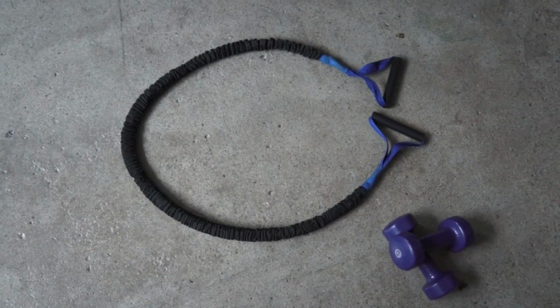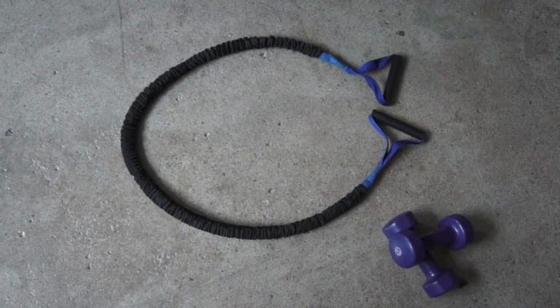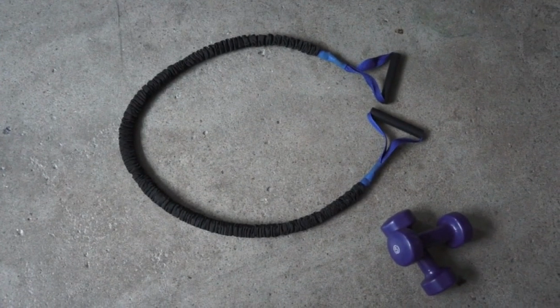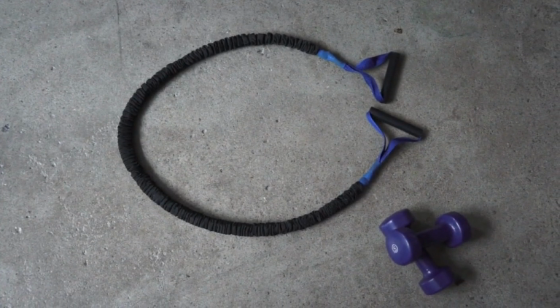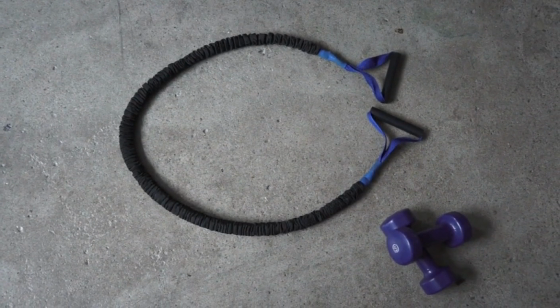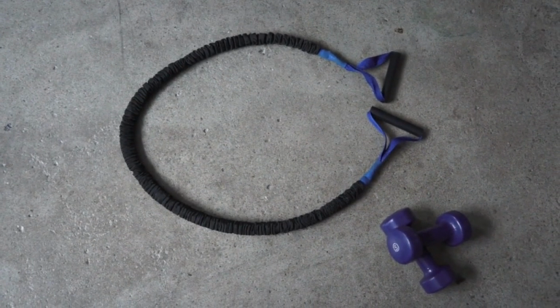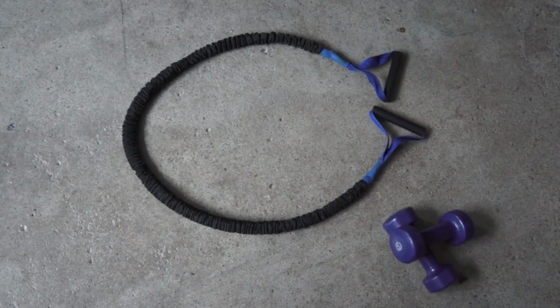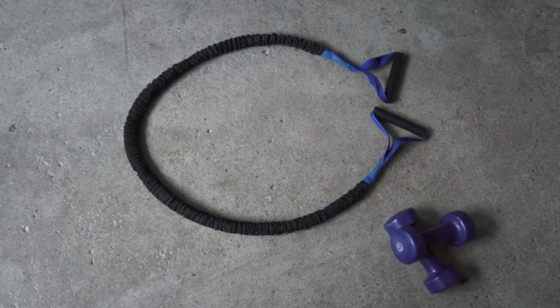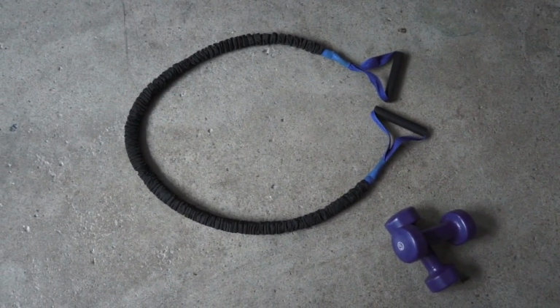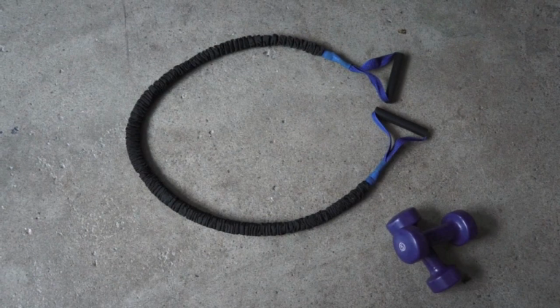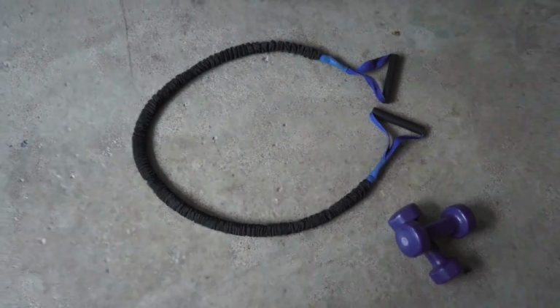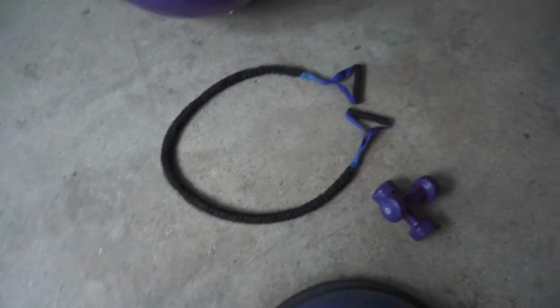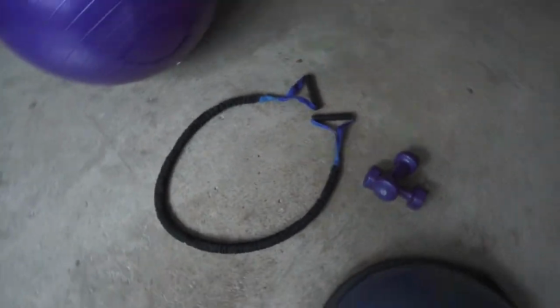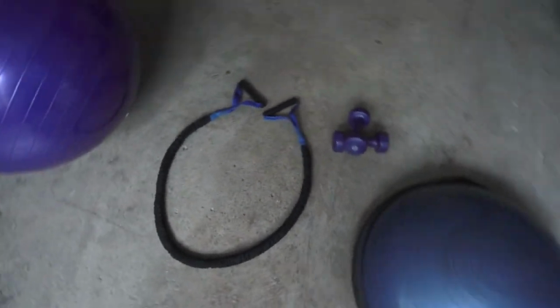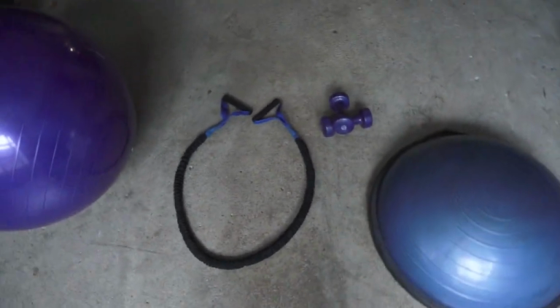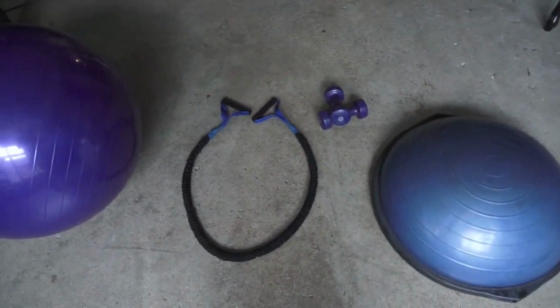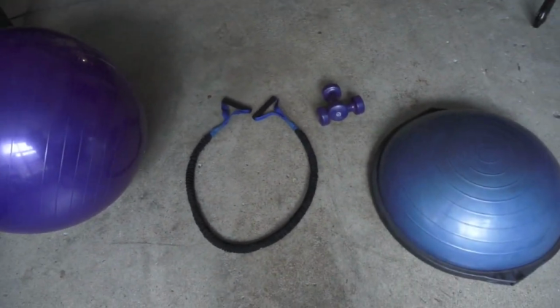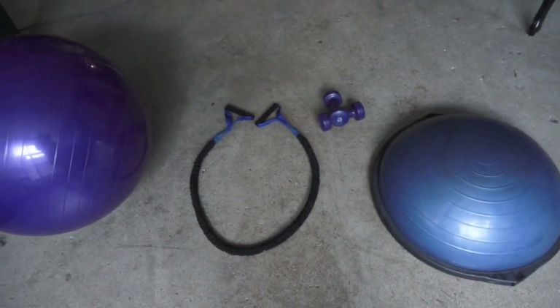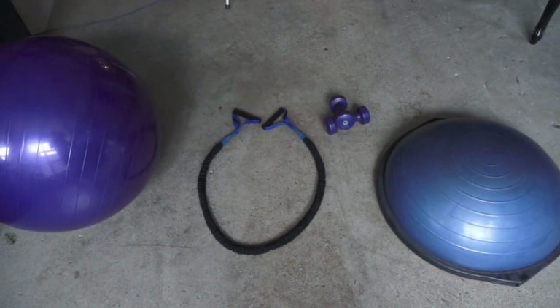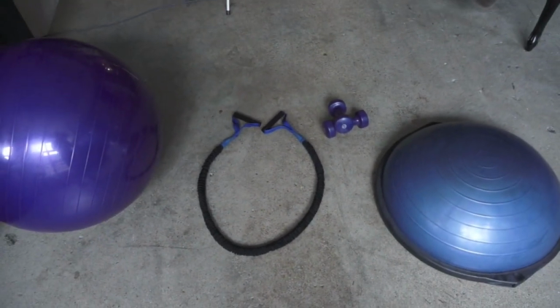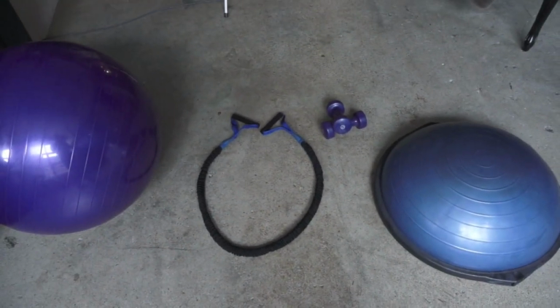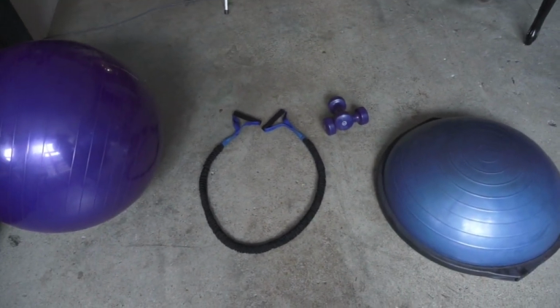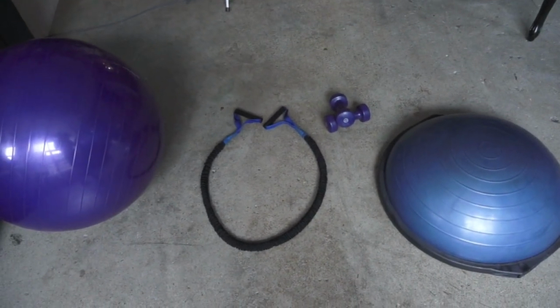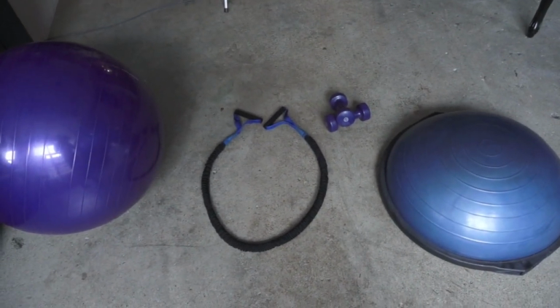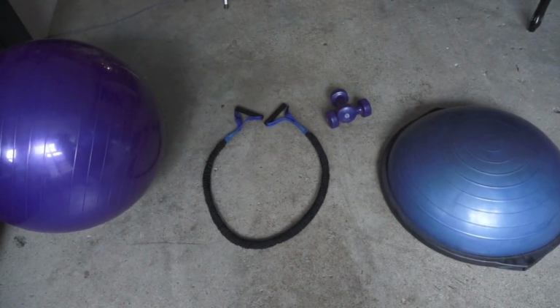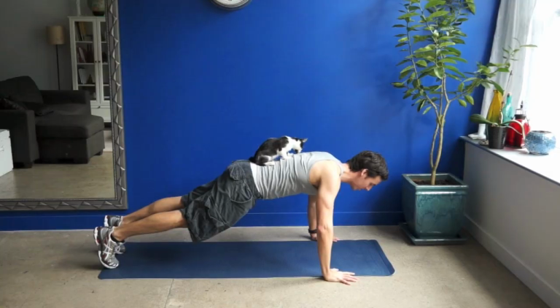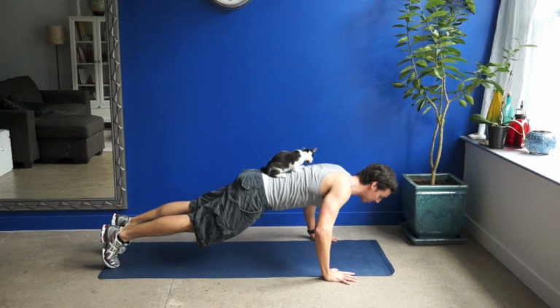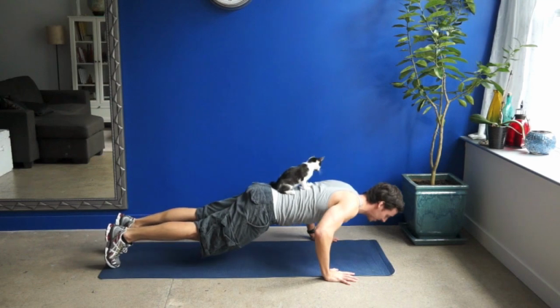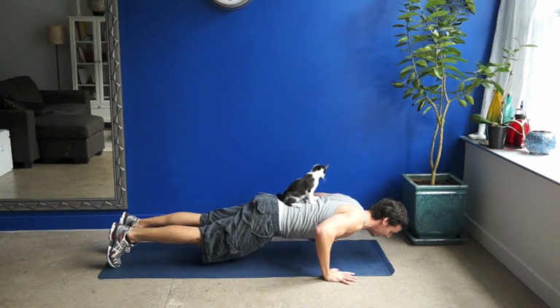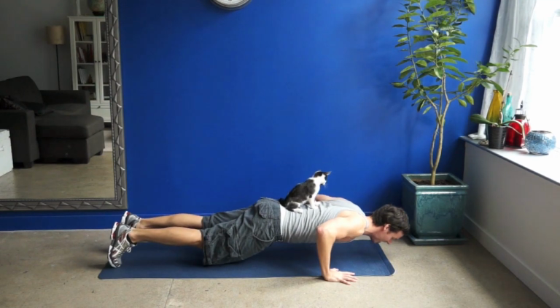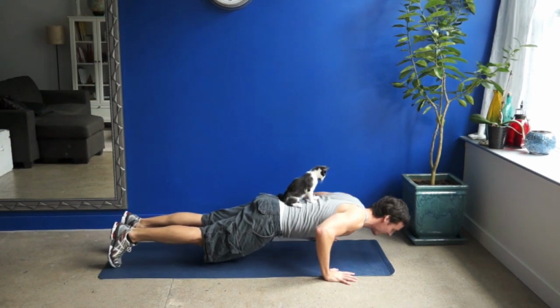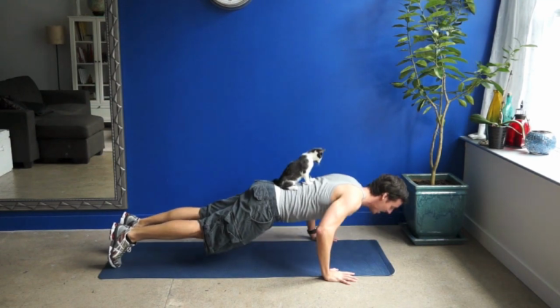All you really need for a home gym is a resistance band, but you may also want some light weights, a stepper BOSU, a stability ball, or whatever is lying around the house to add resistance.